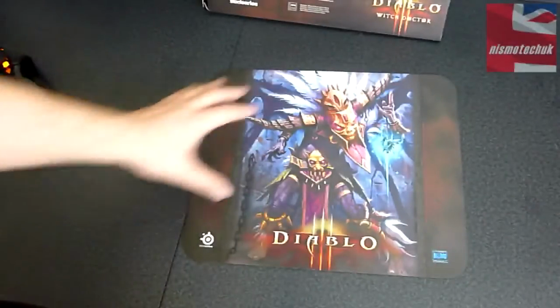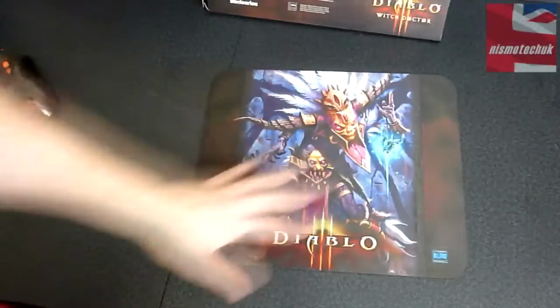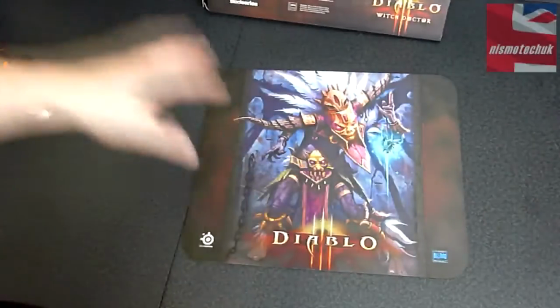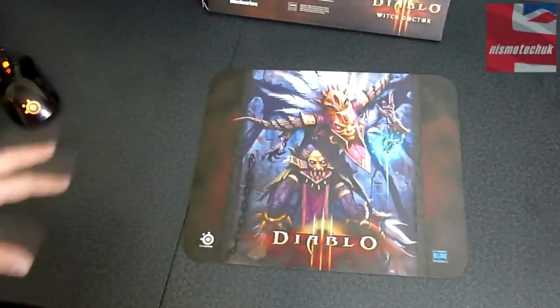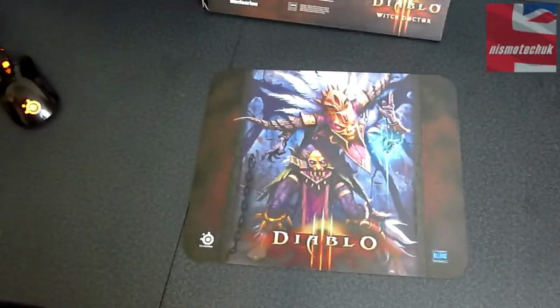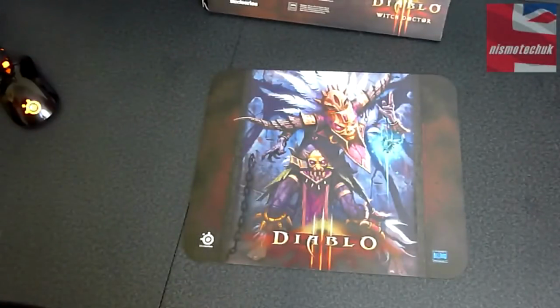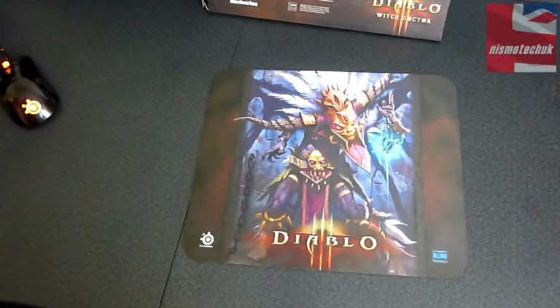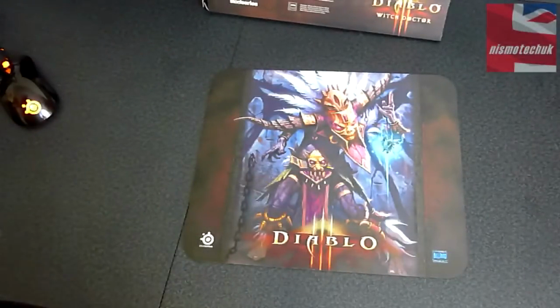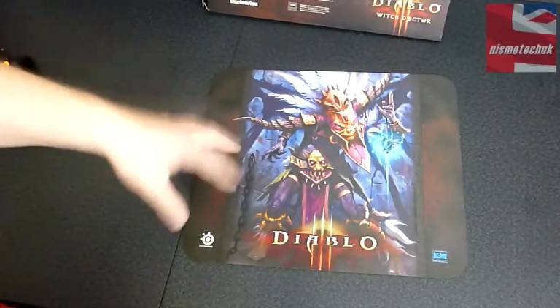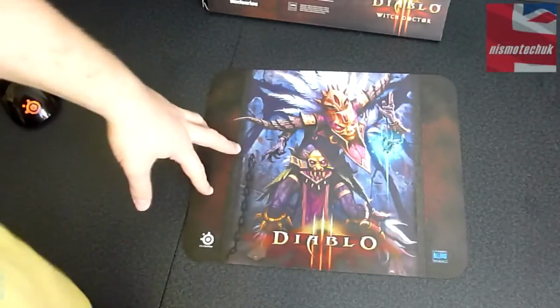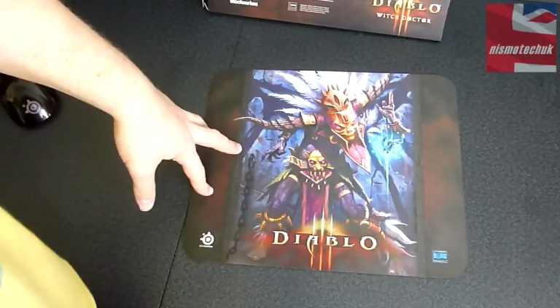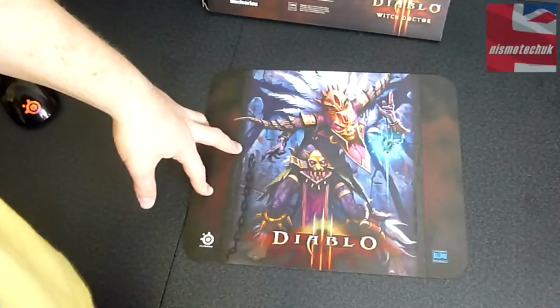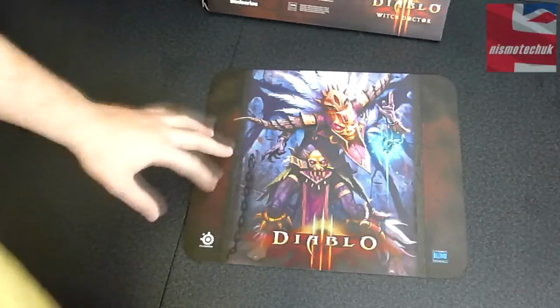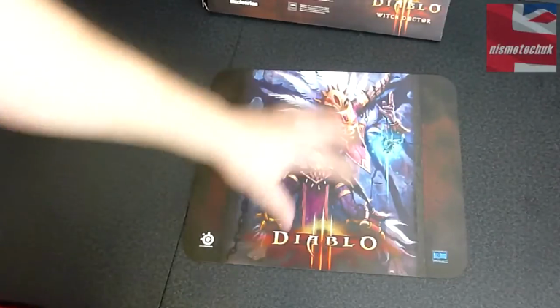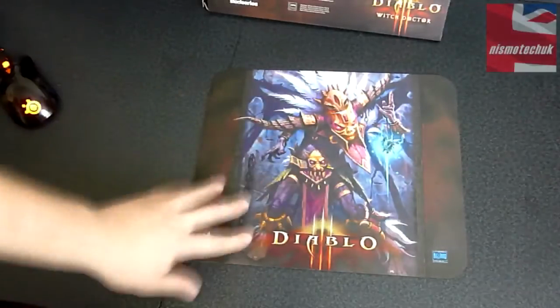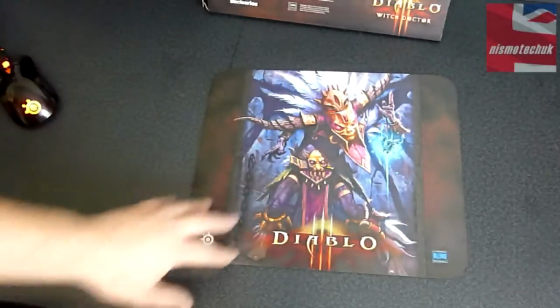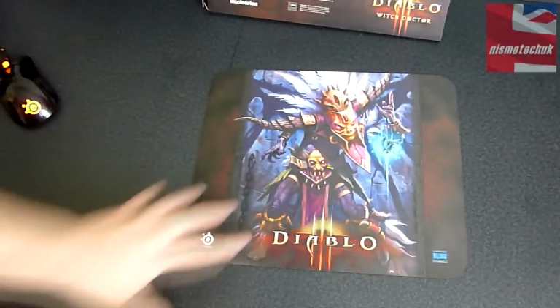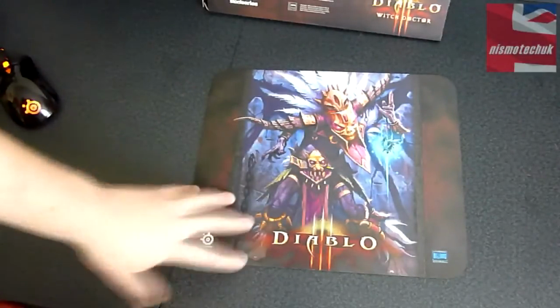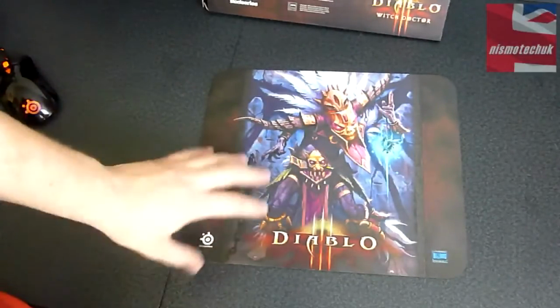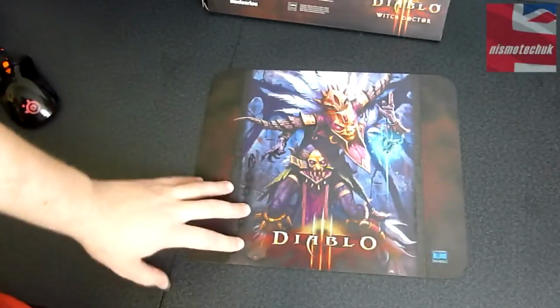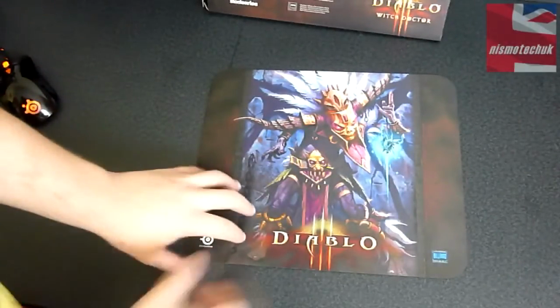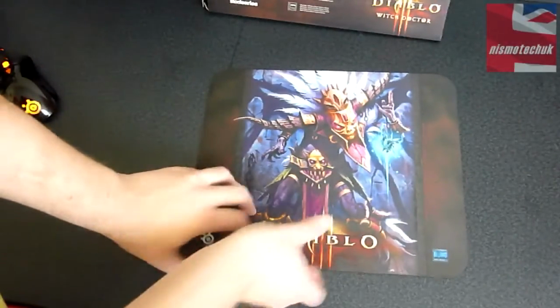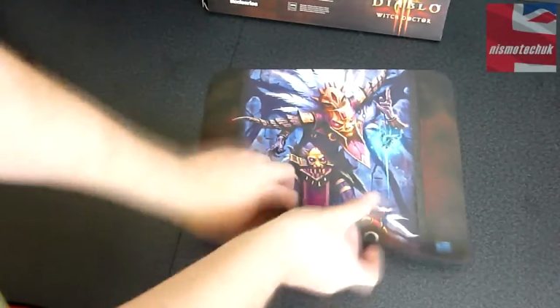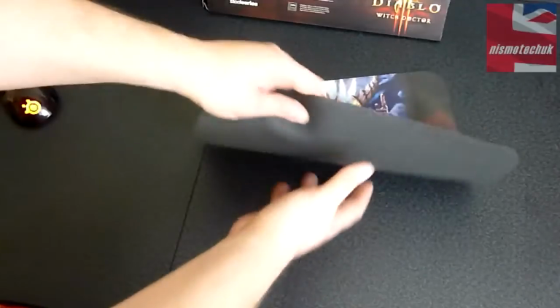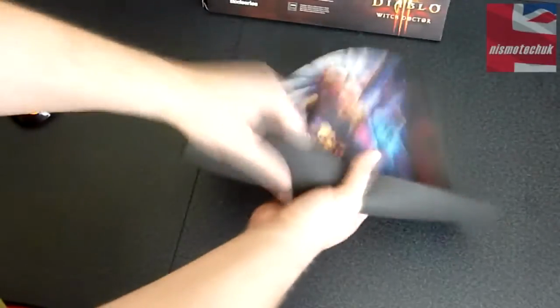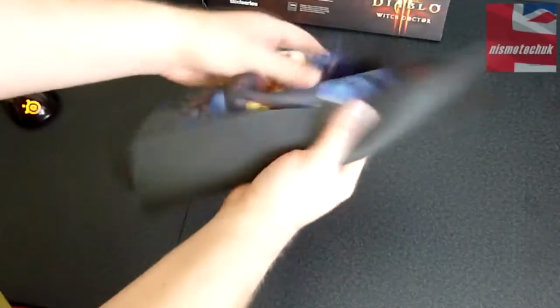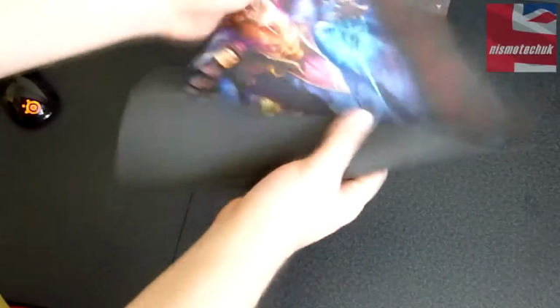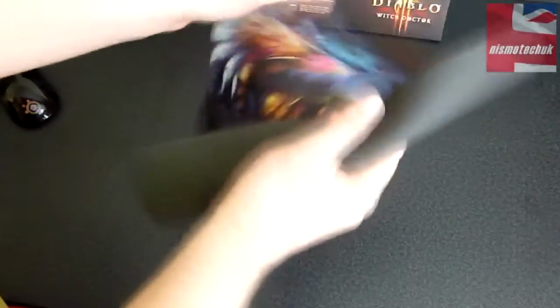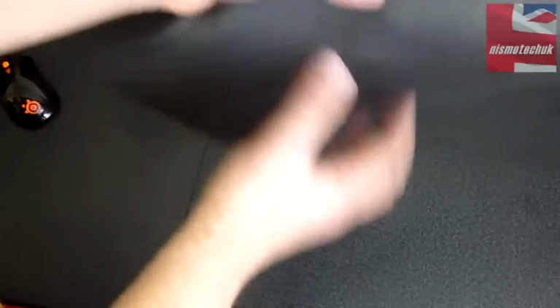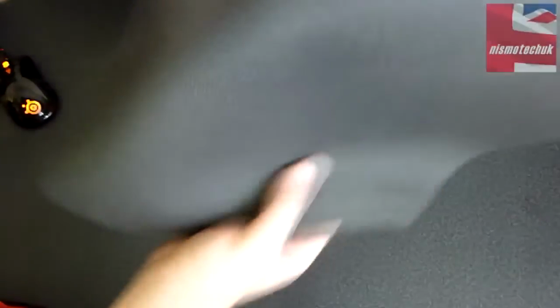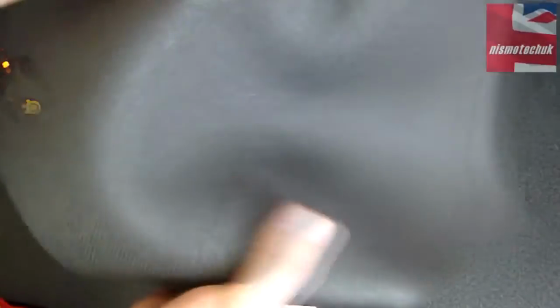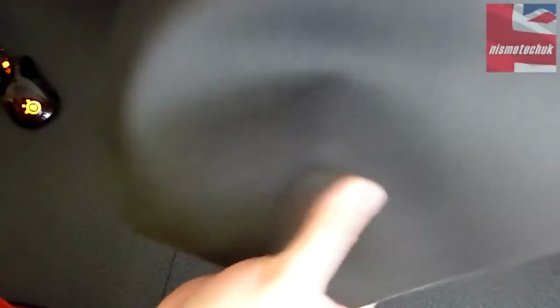So this is the actual design itself, relating to the Diablo Witch Doctor. It's a very nice design, very nice size mouse pad. Very, very flexible indeed. And you can see on the back as well.